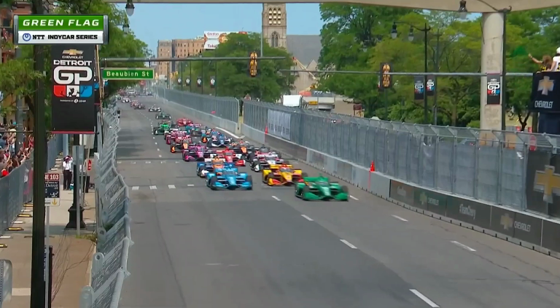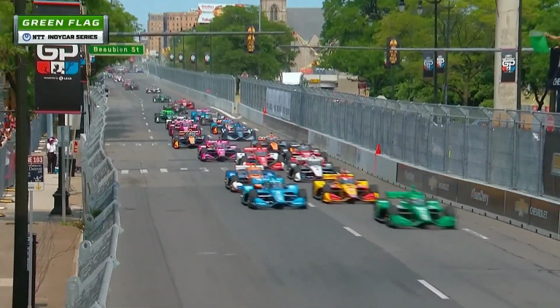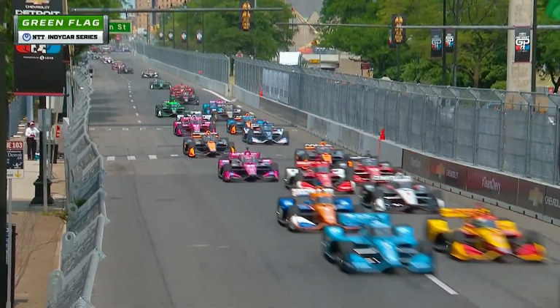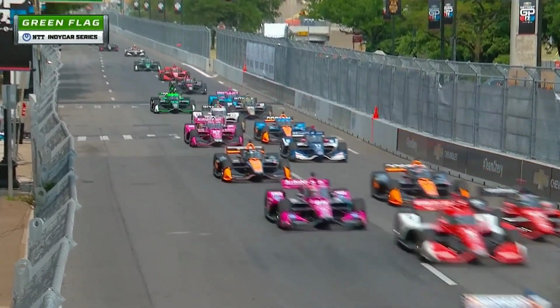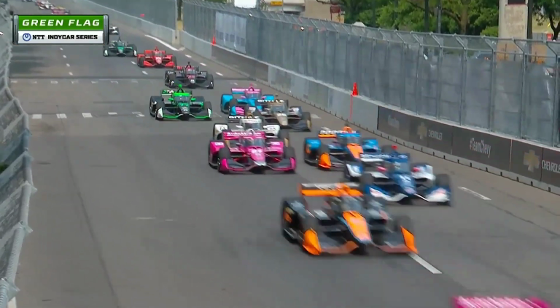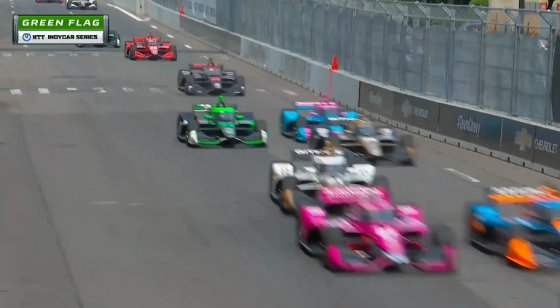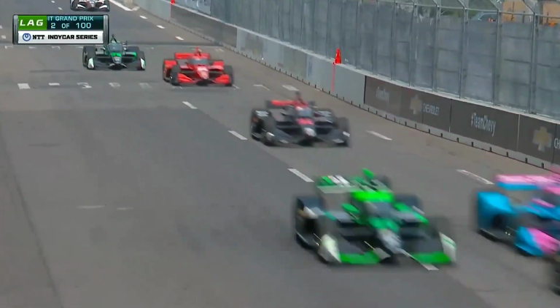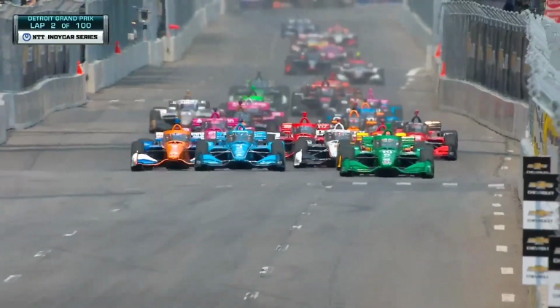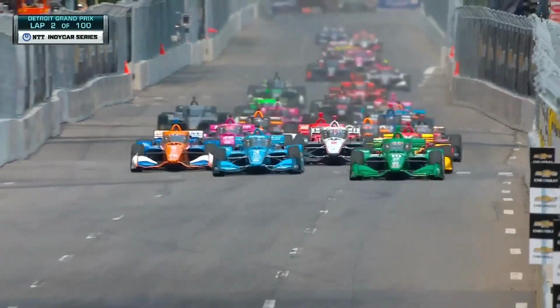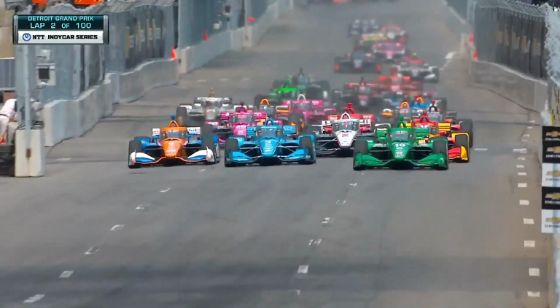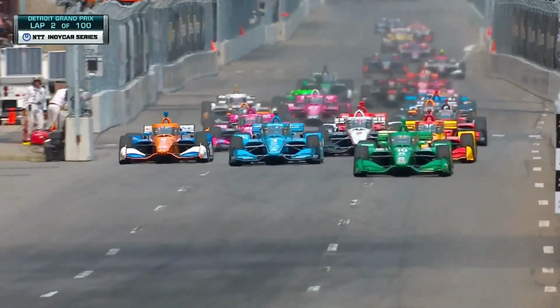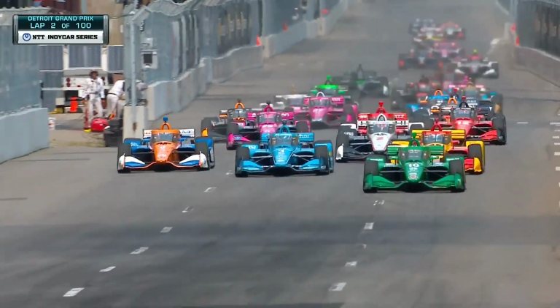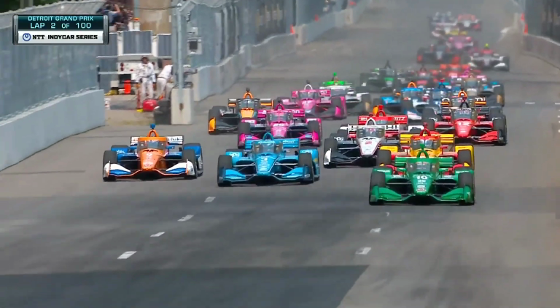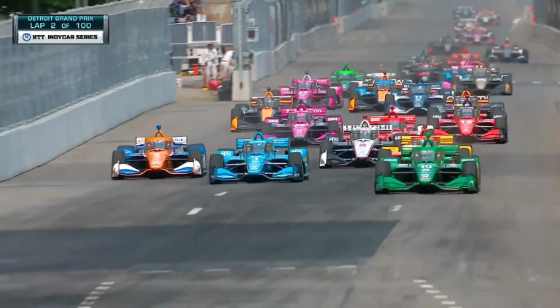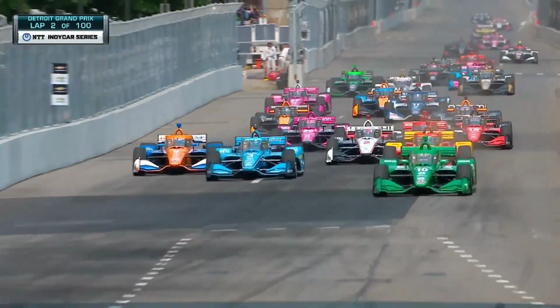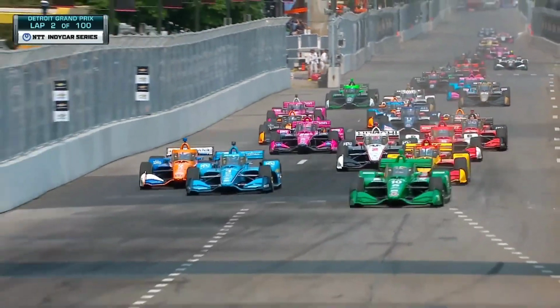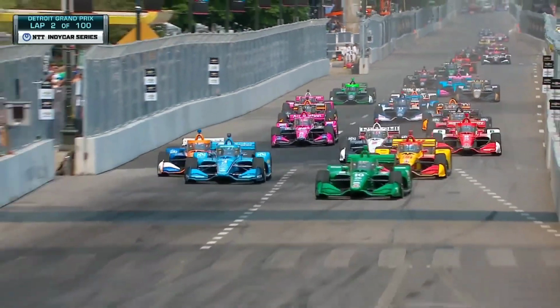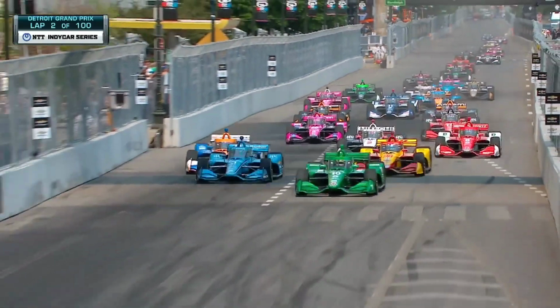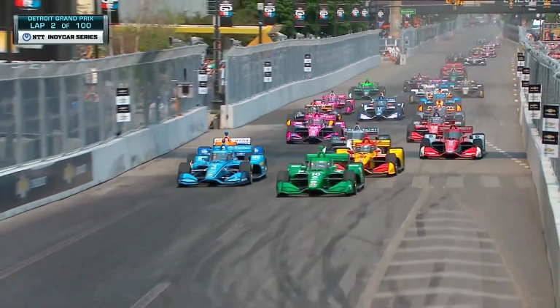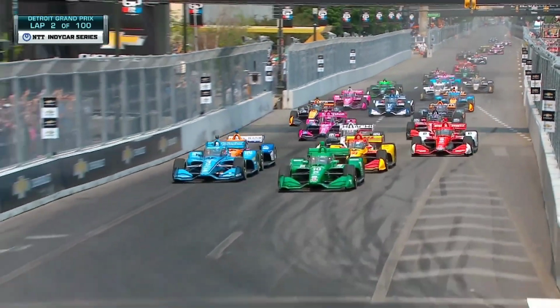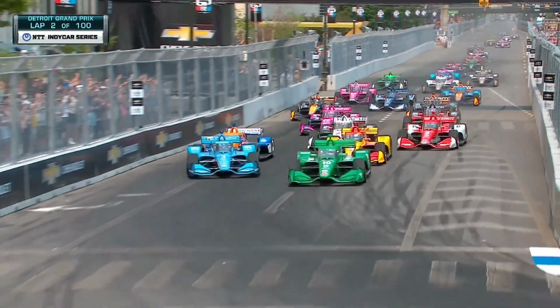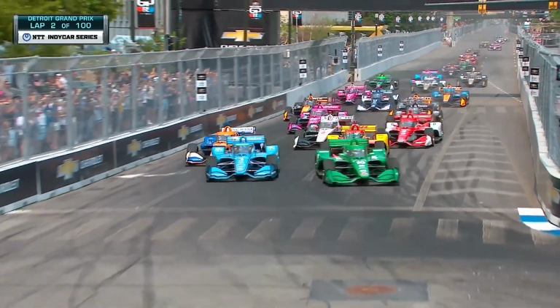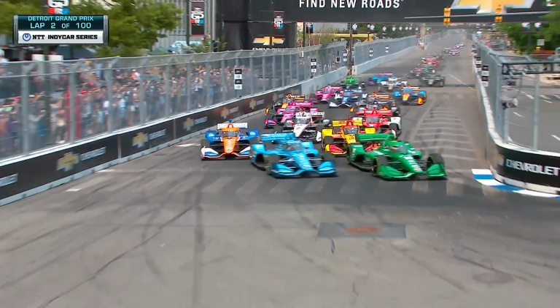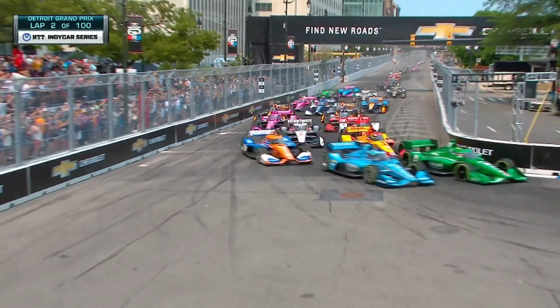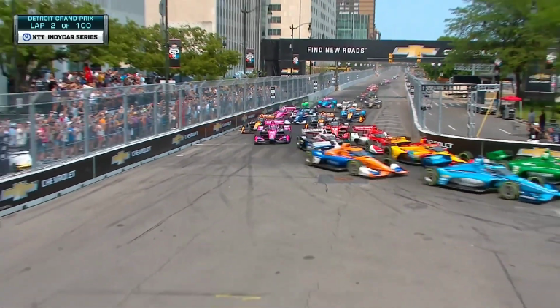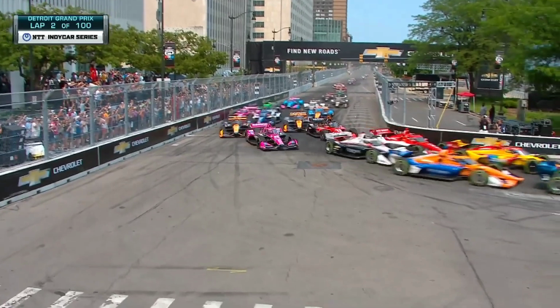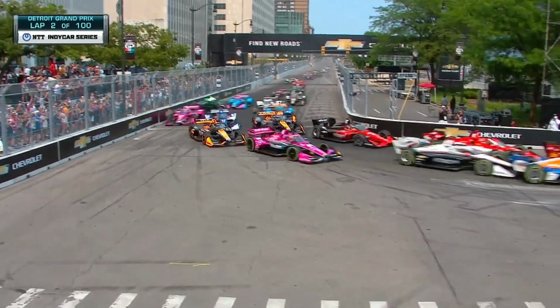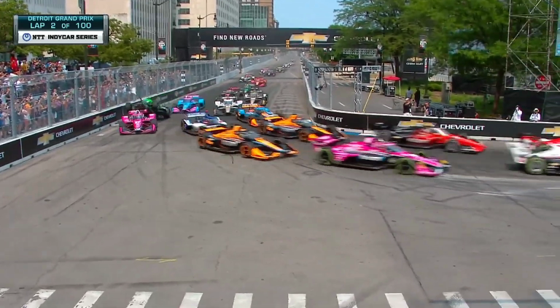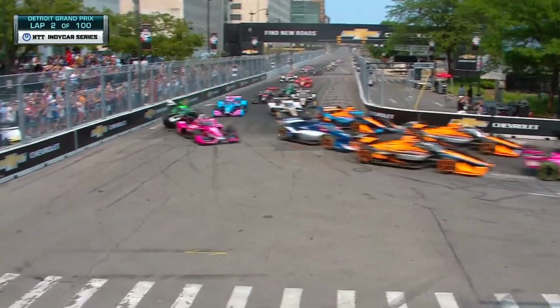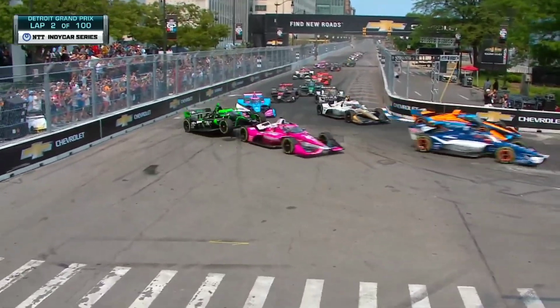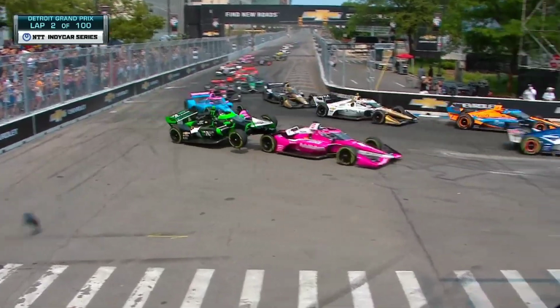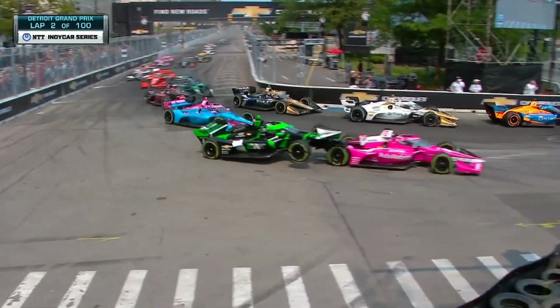And we're underway with the Chevy Detroit Grand Prix. Oh, look at that — Pelot with another good jump. Look at Scott Dixon in the orange and blue to the outside, and Roman Grosjean's going to try to stuff it inside McLaughlin. Will we get through here cleanly? We will not.